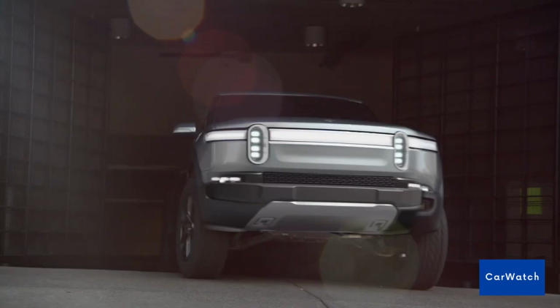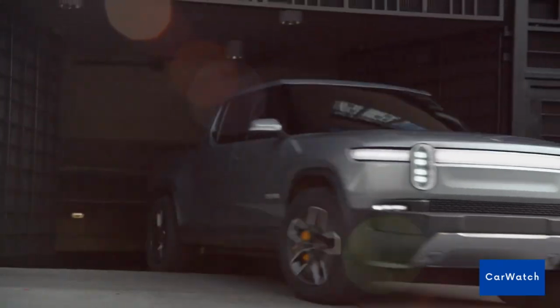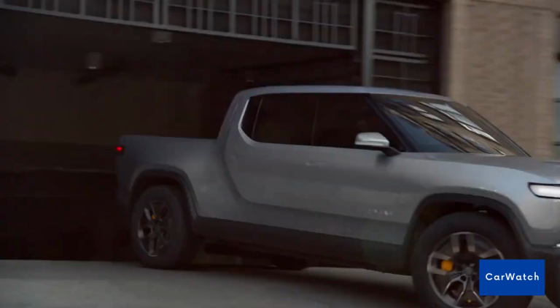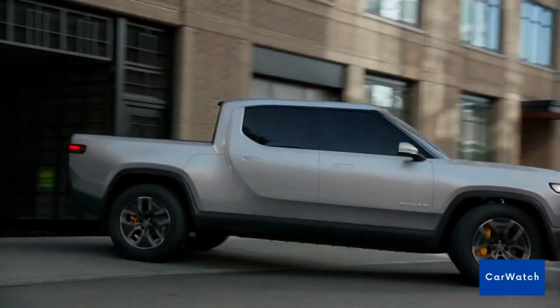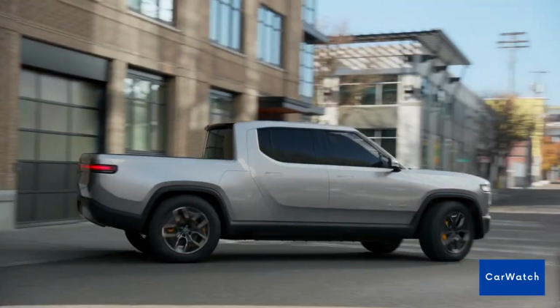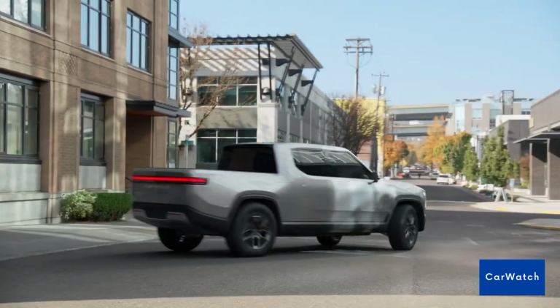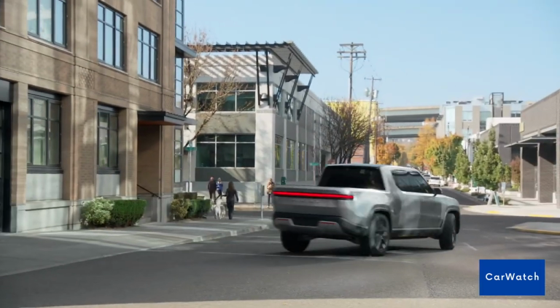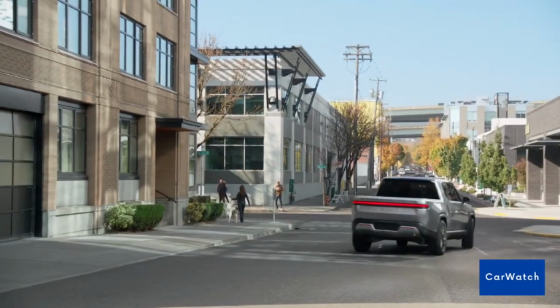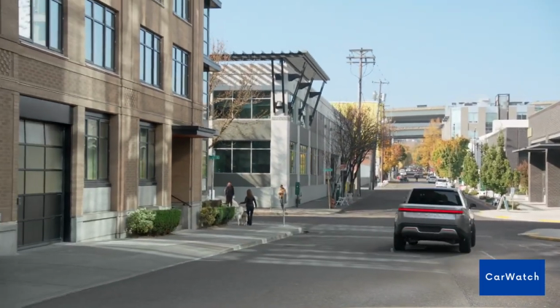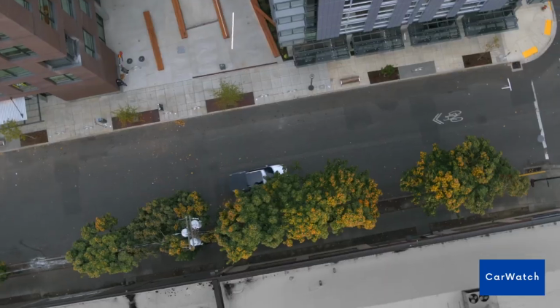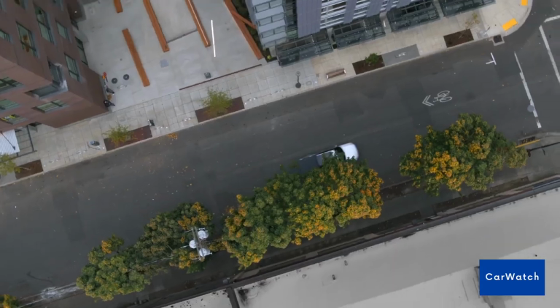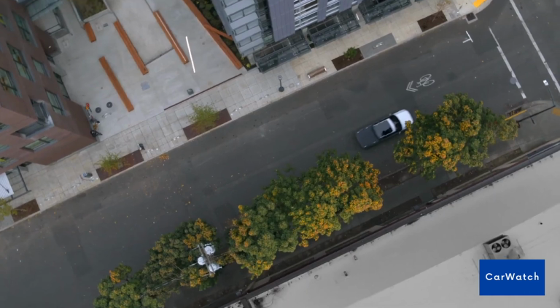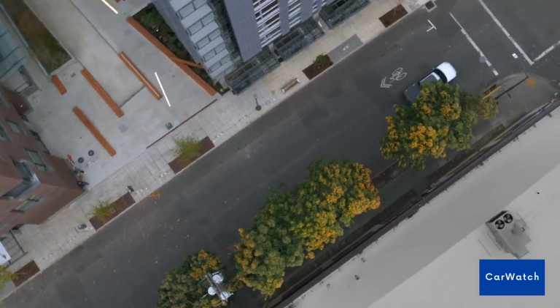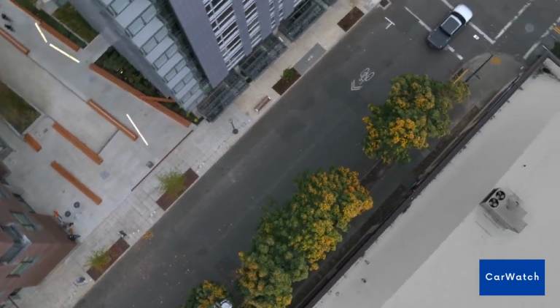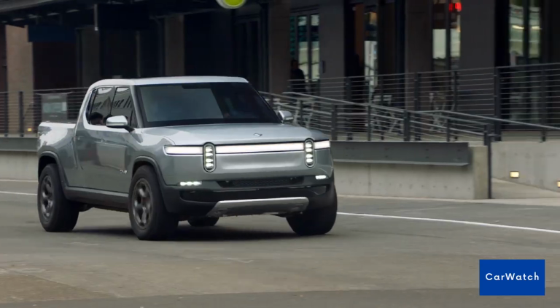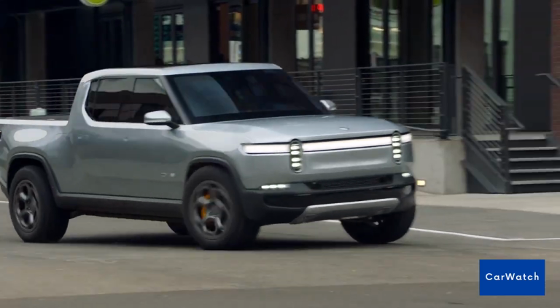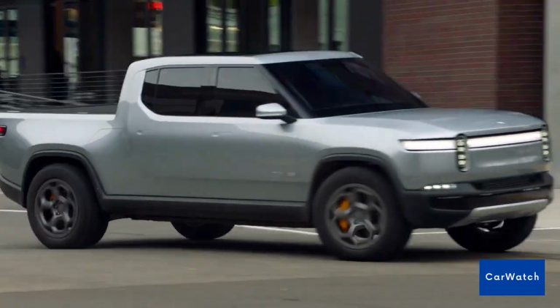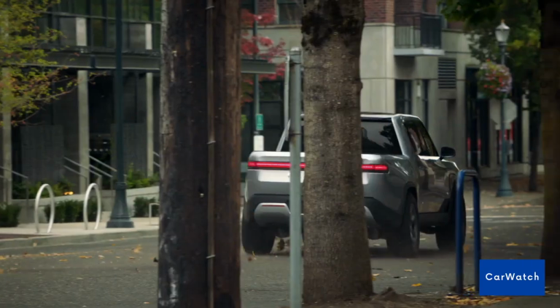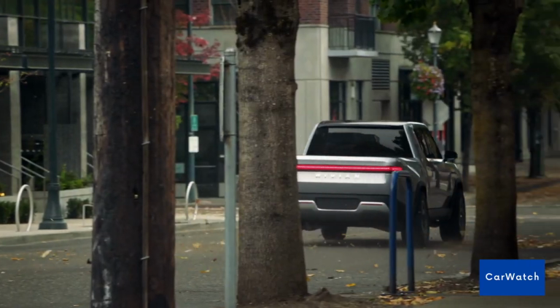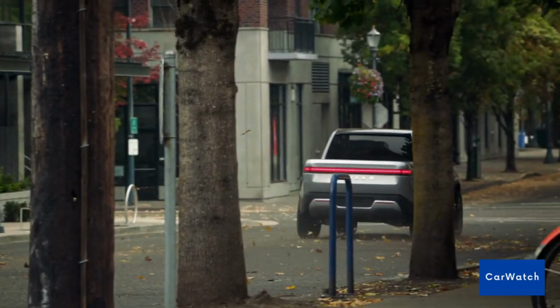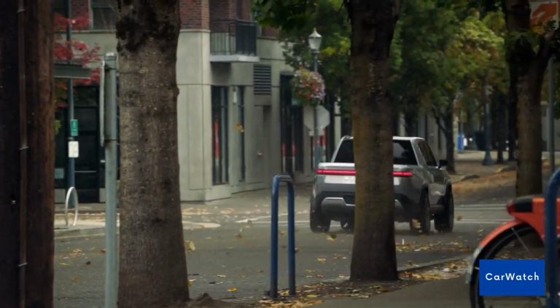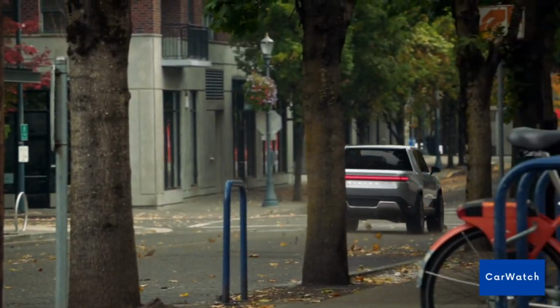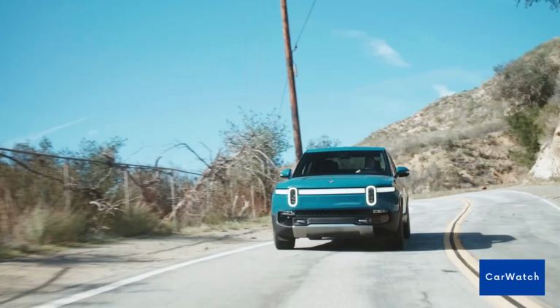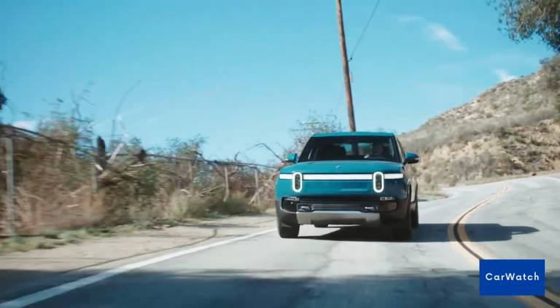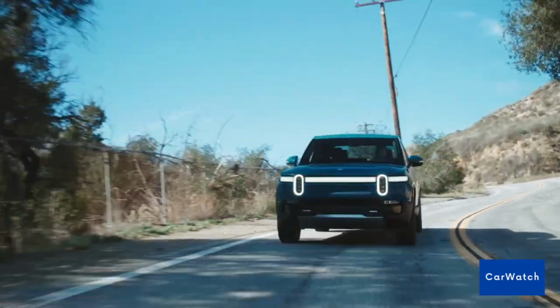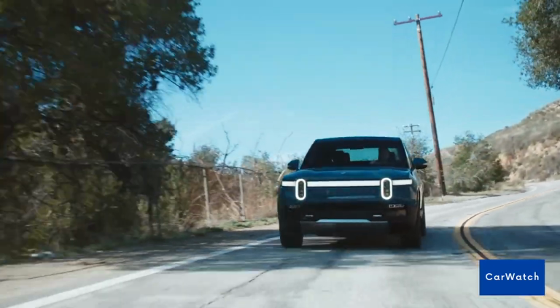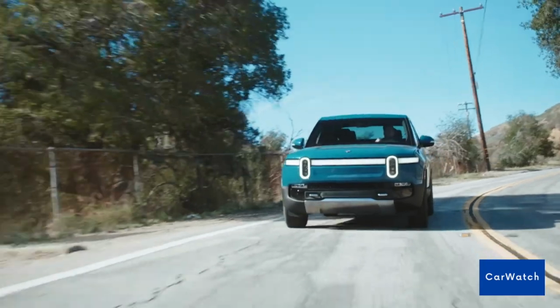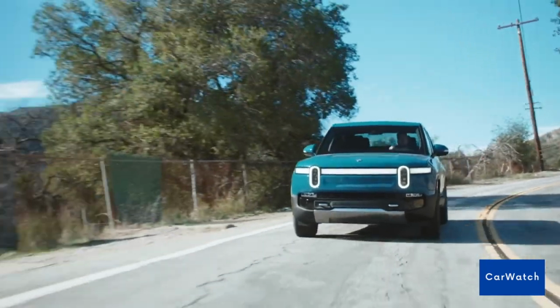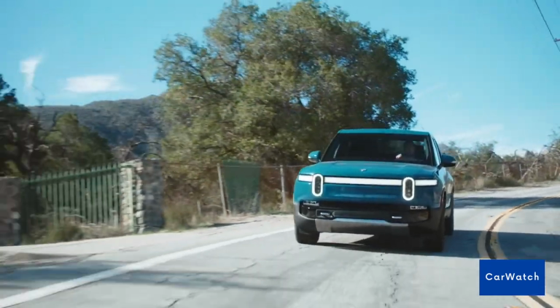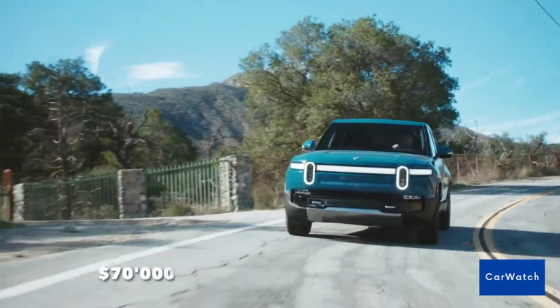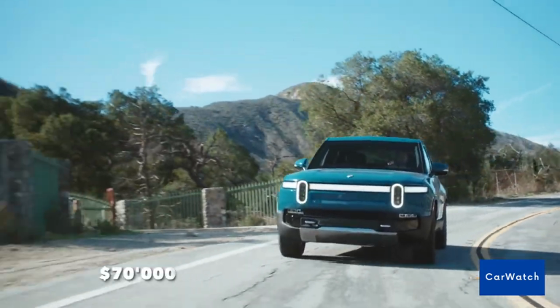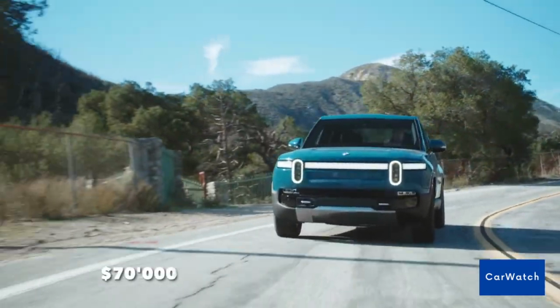The R1T also has a number of safety features, including adaptive cruise control and blind spot monitoring. The price of the R1T is expected to be around $70,000.